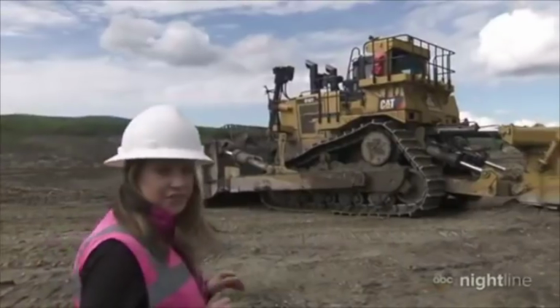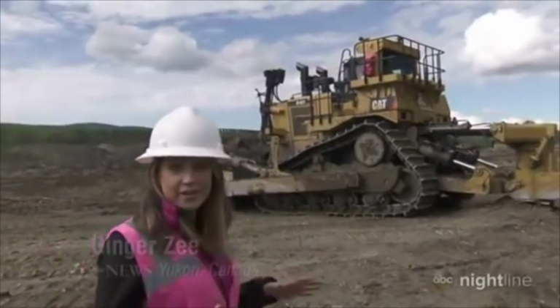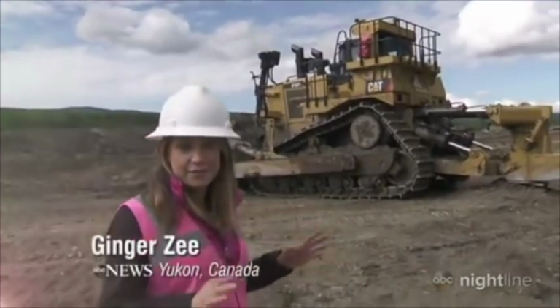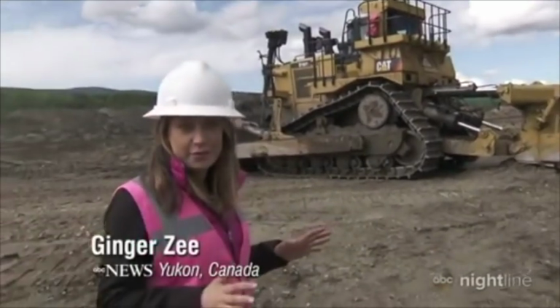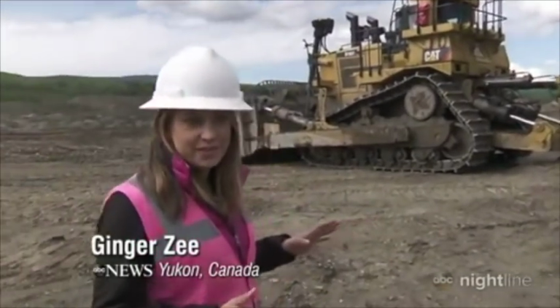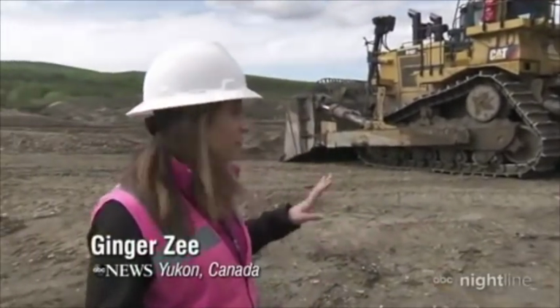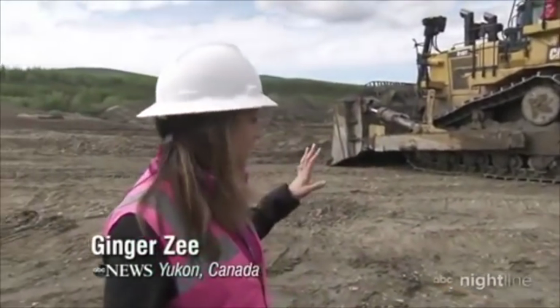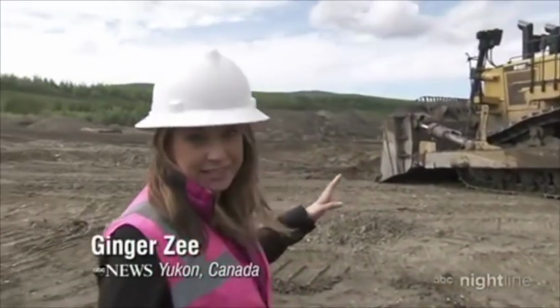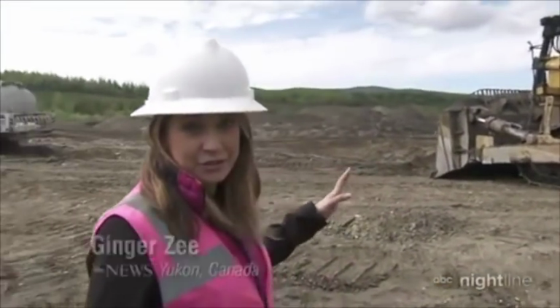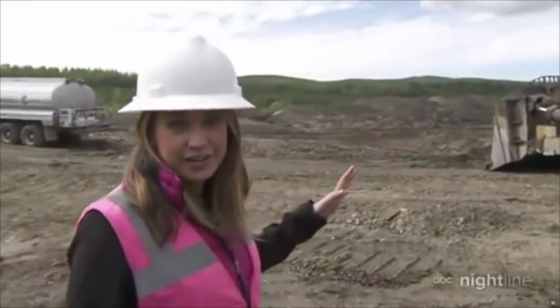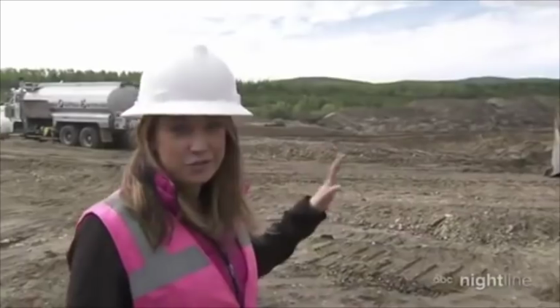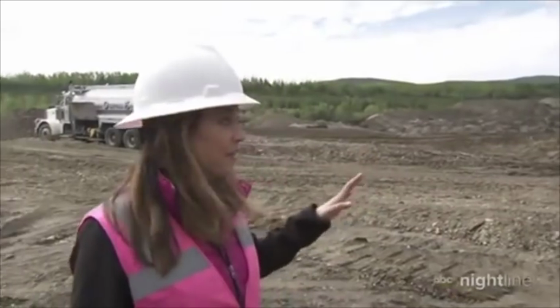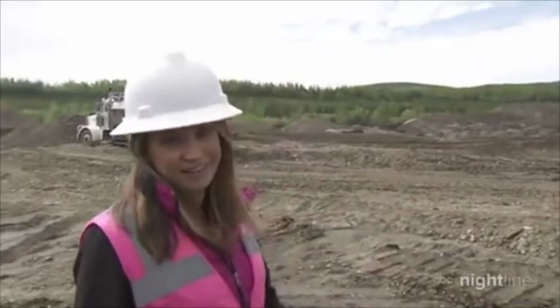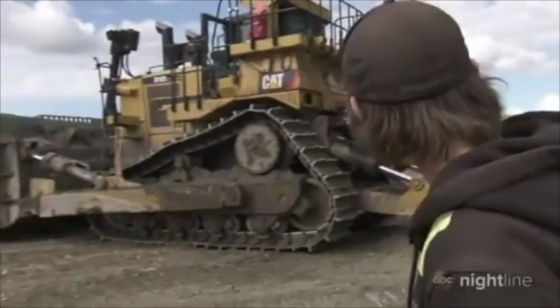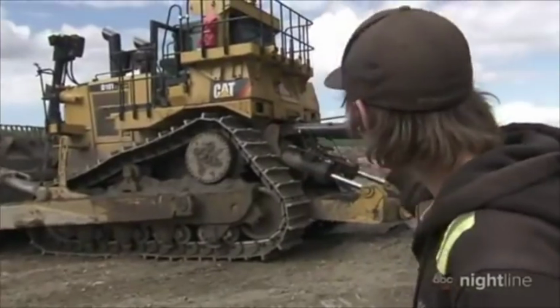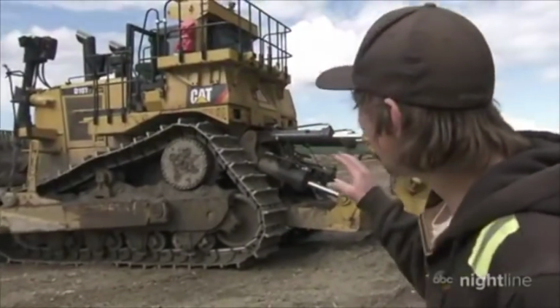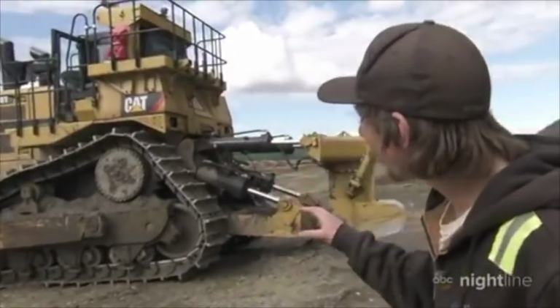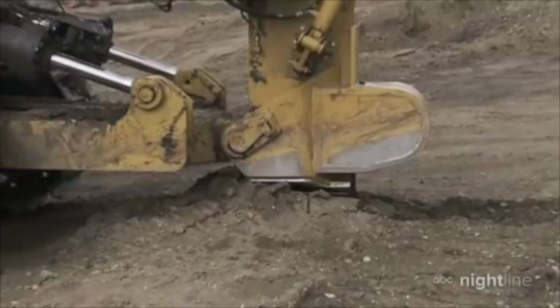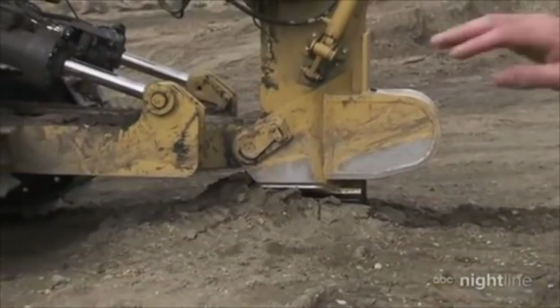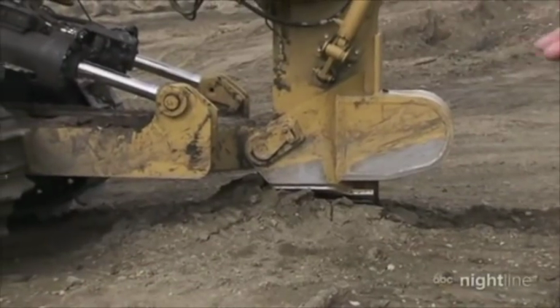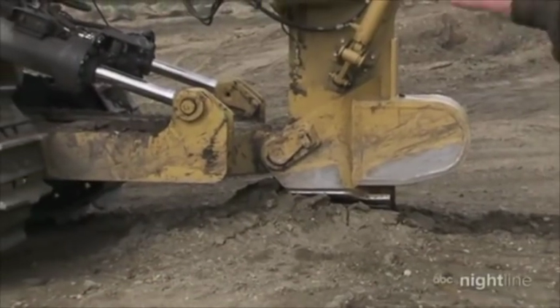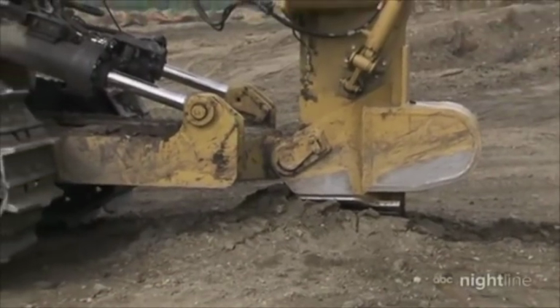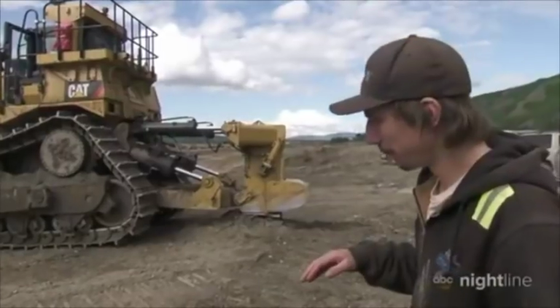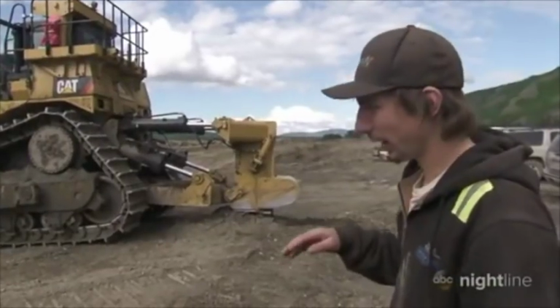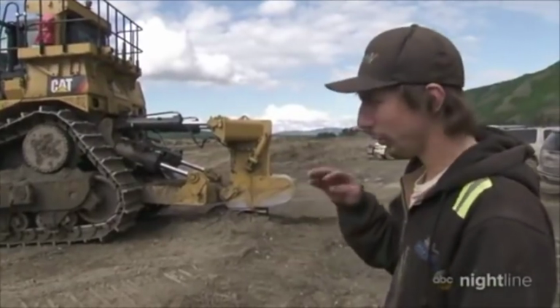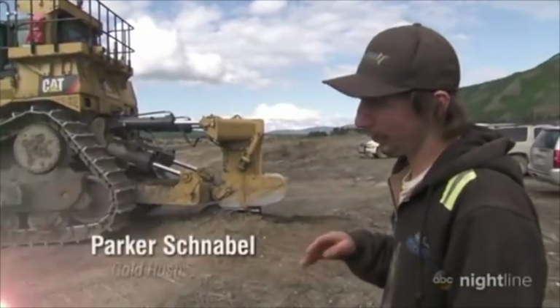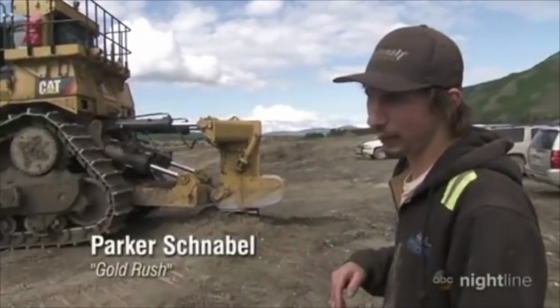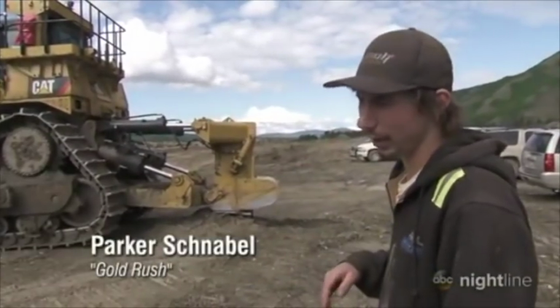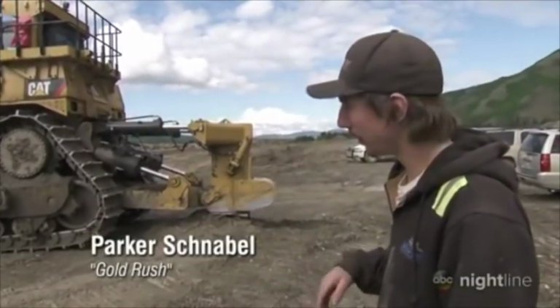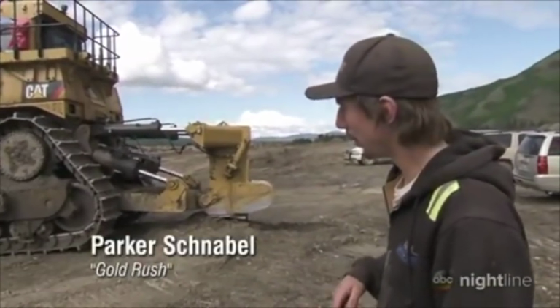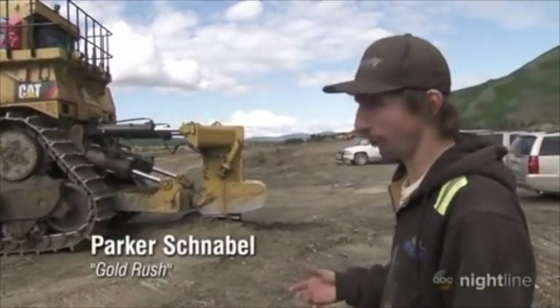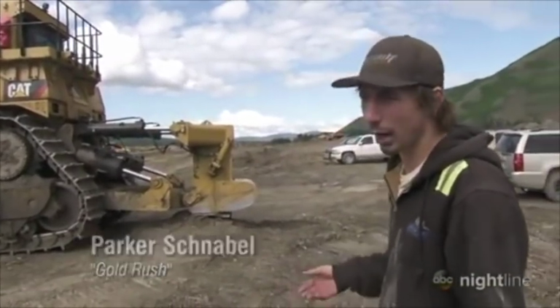This is just one of the pieces of equipment that they use — his new toy — costs over a million dollars. We rip frozen mud with it. All the ground that we mine right now is covered in a layer that's usually about ten feet thick of this frozen mud.